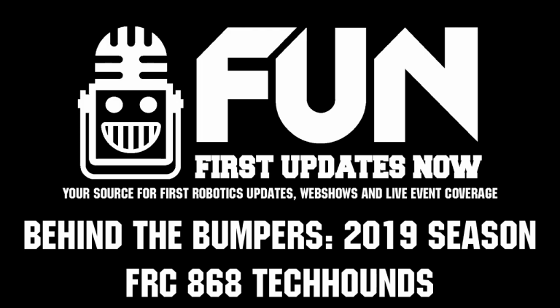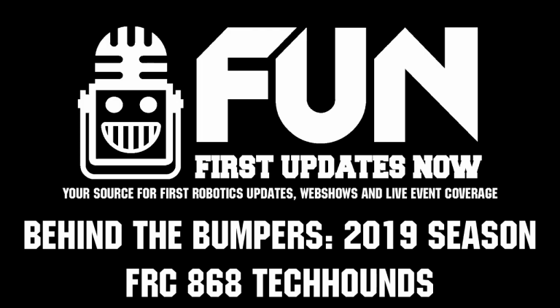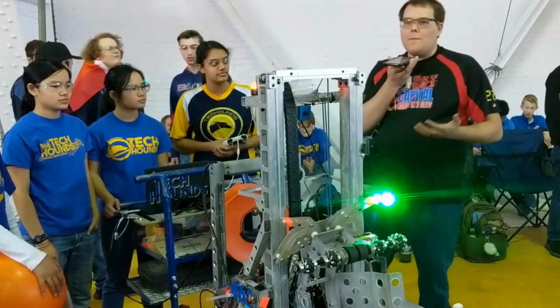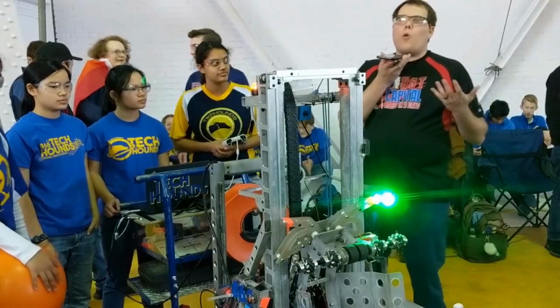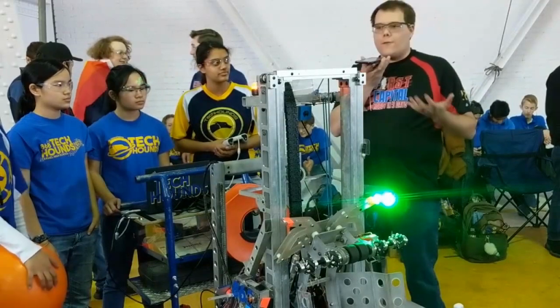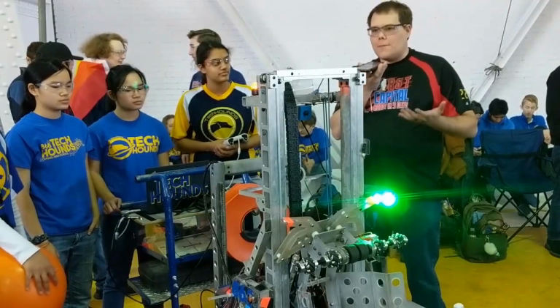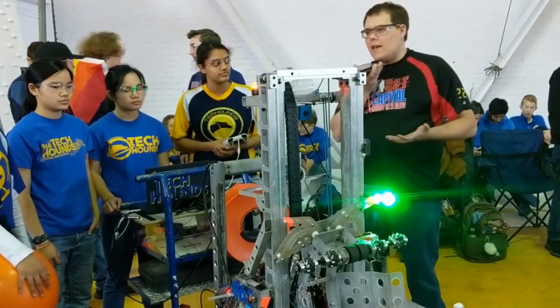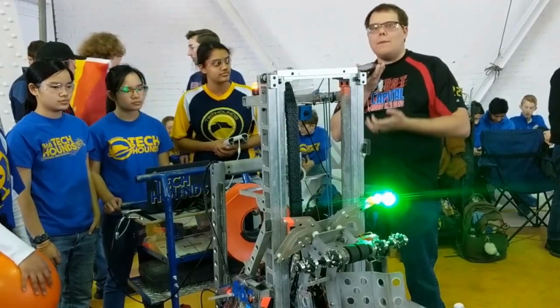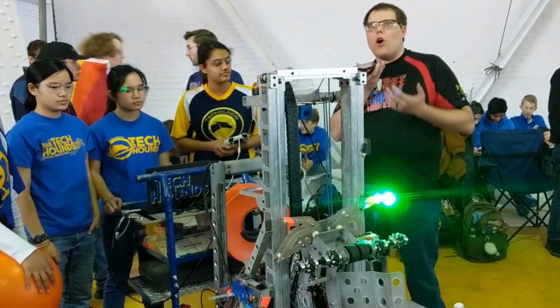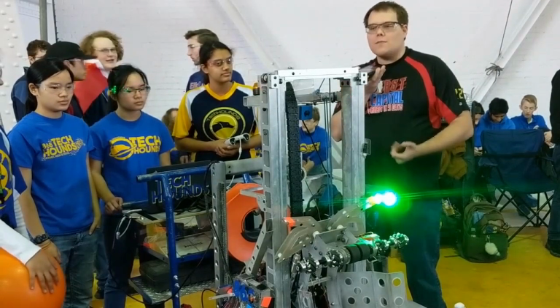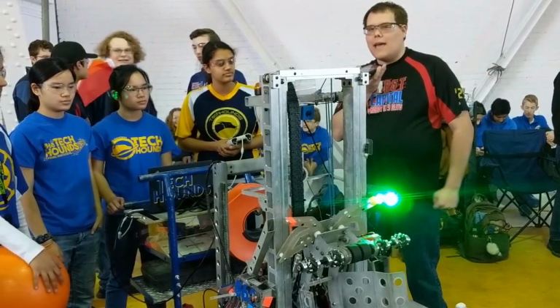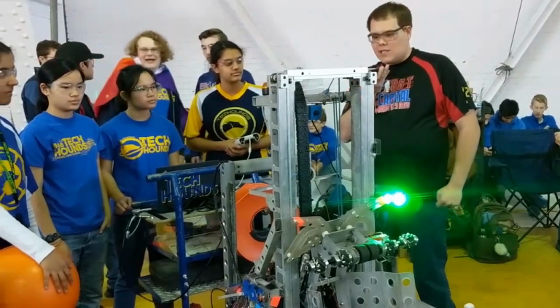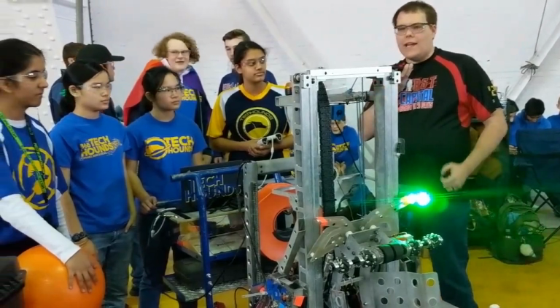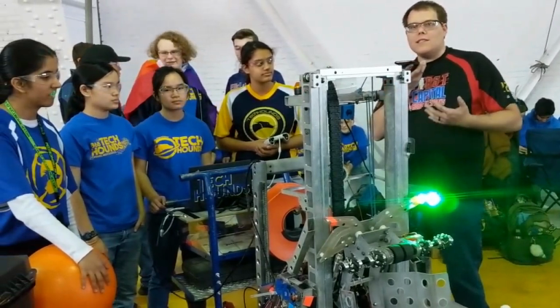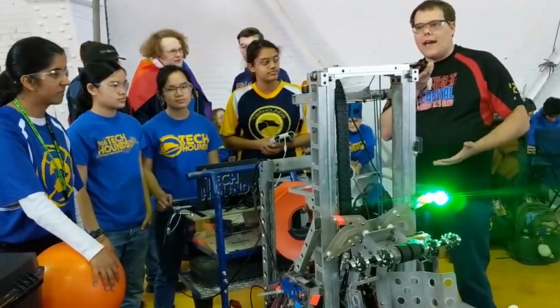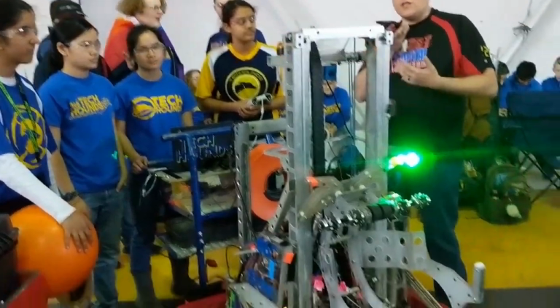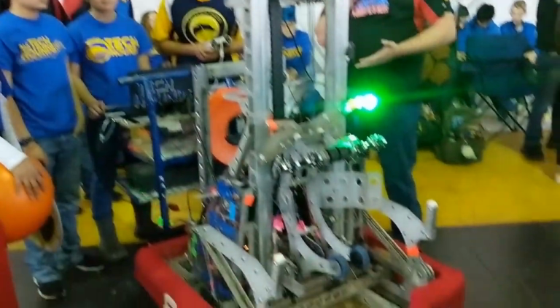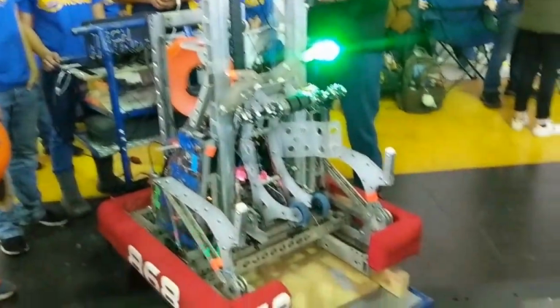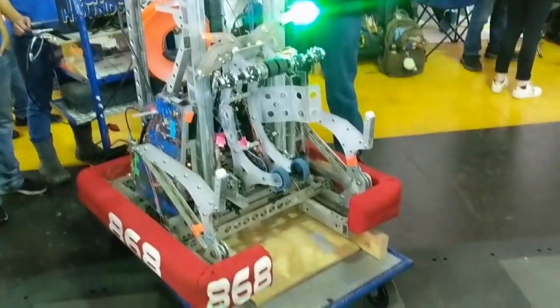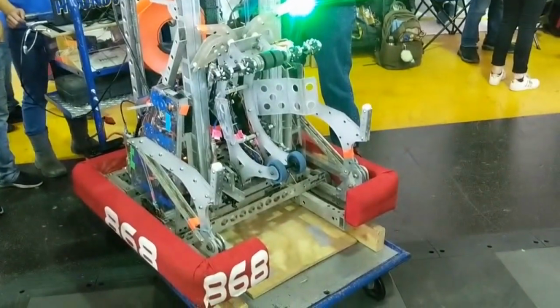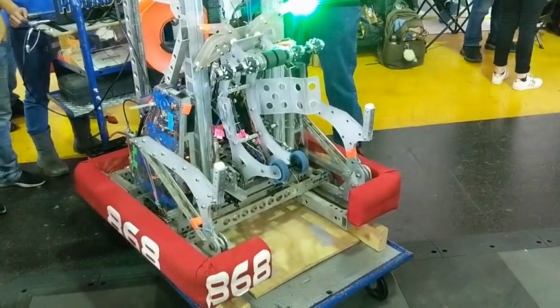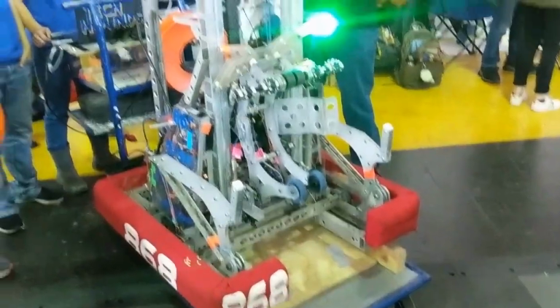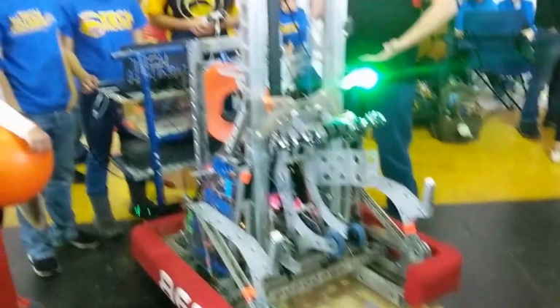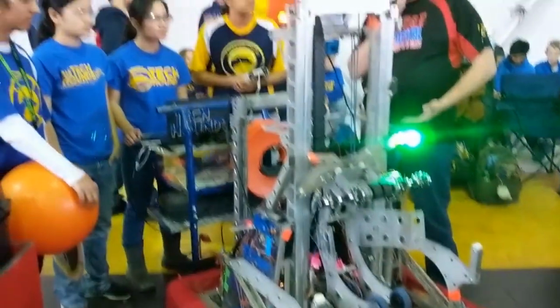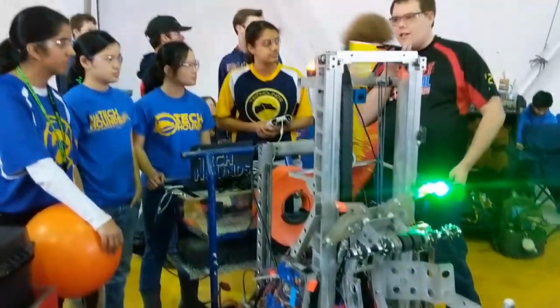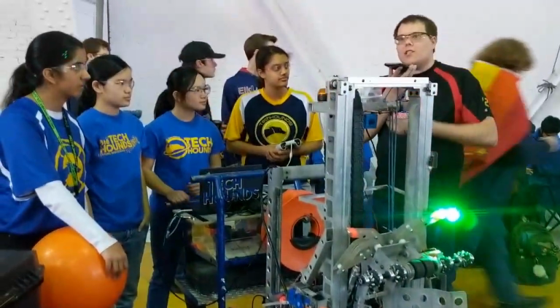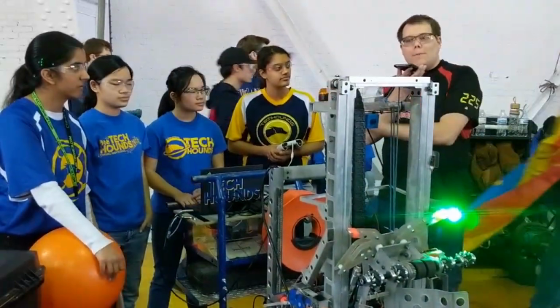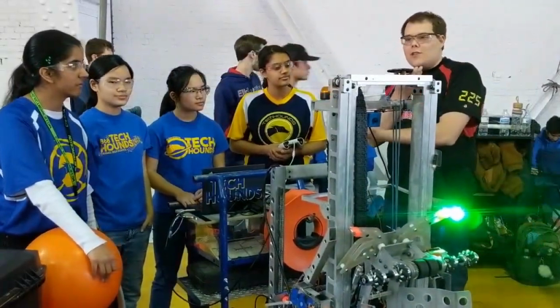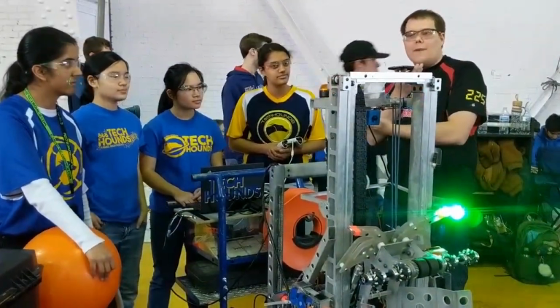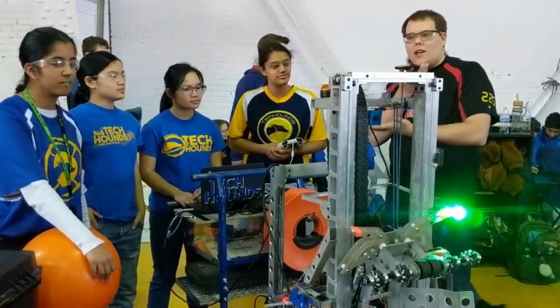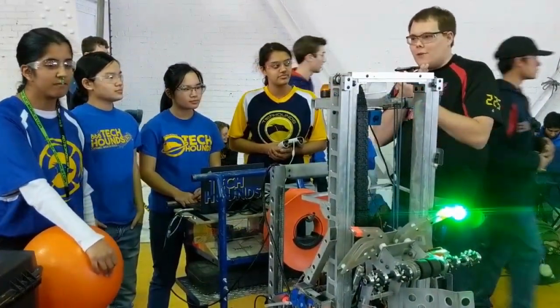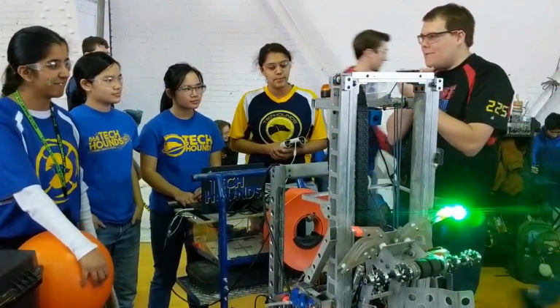Hi, I'm Ben, reporting for First Updates Now, and I'm here with the awesome Team 868, the Tech Hounds. They're one of the best teams in Indiana, winner of the Indiana State Championship this year. I'm going to turn it over to them to talk about their robot.